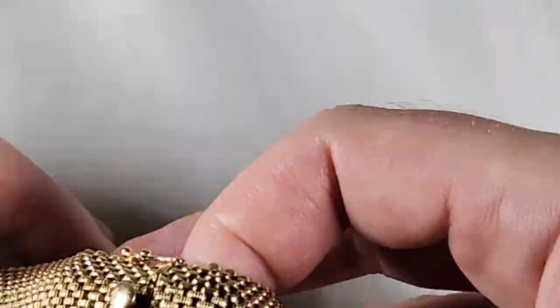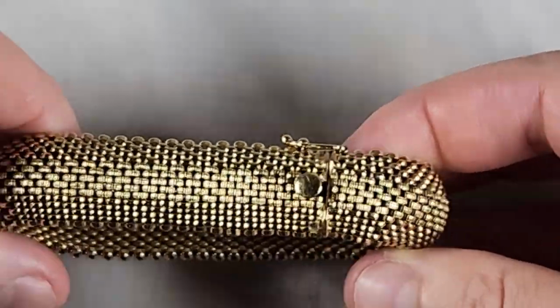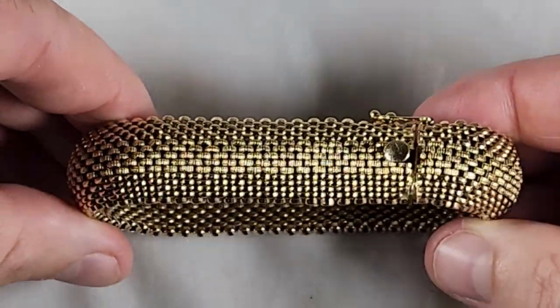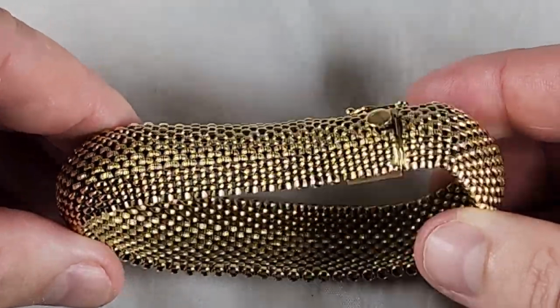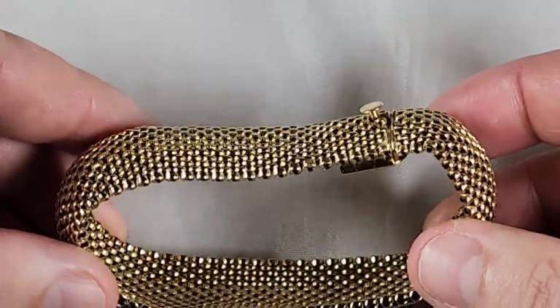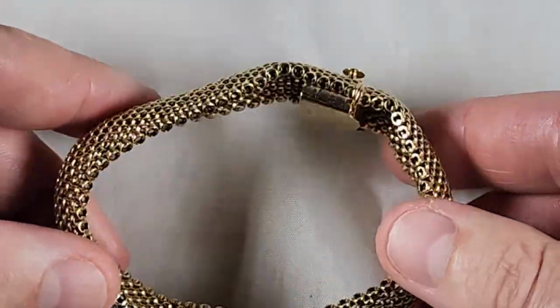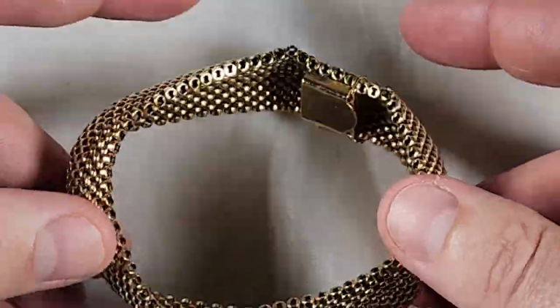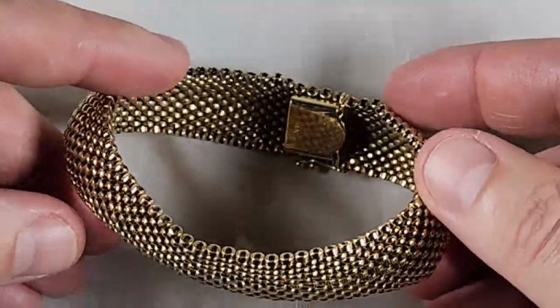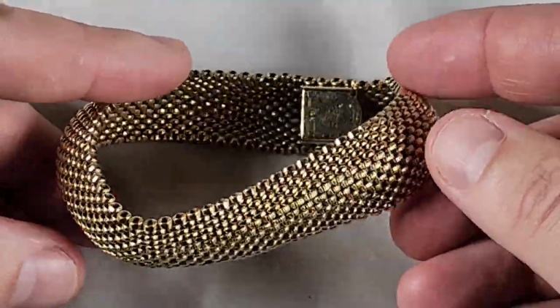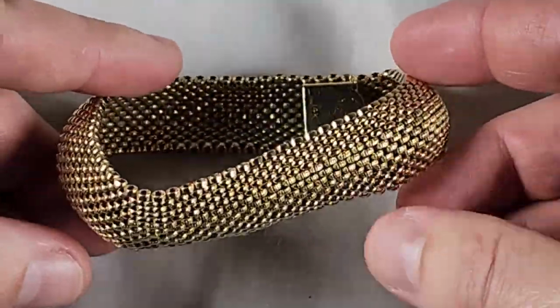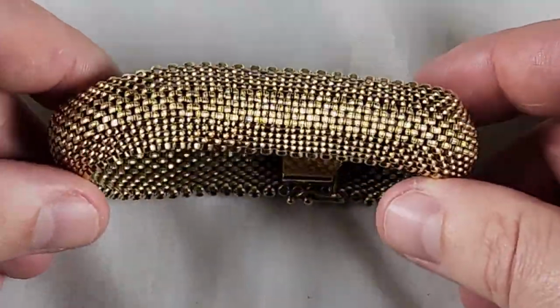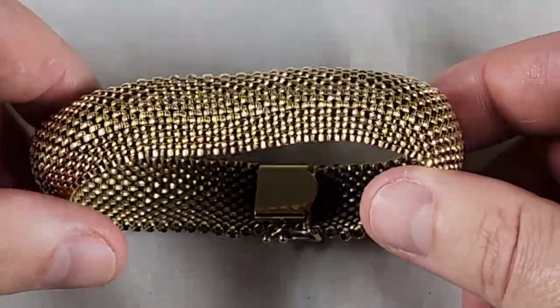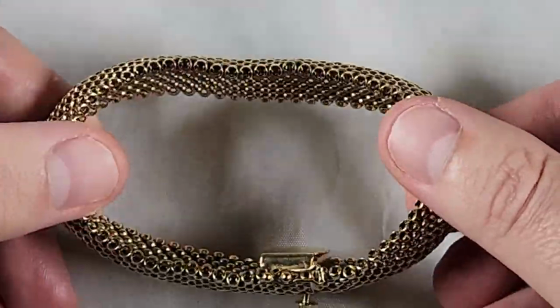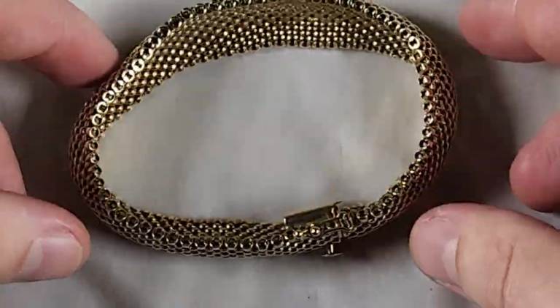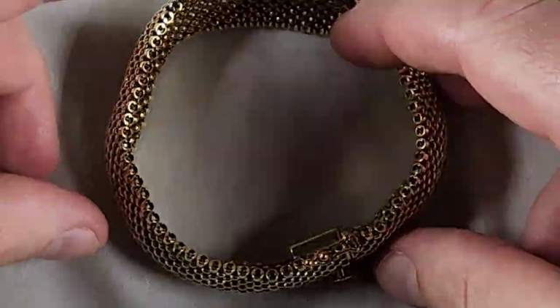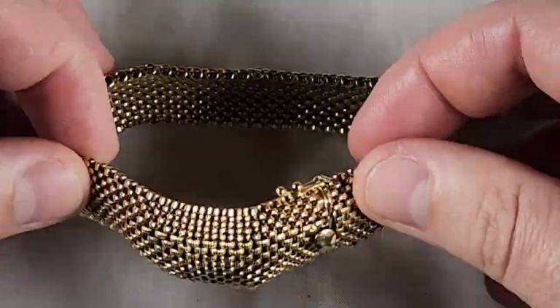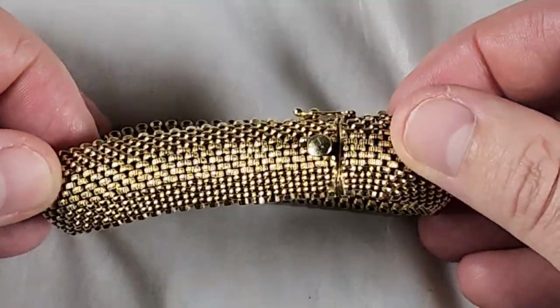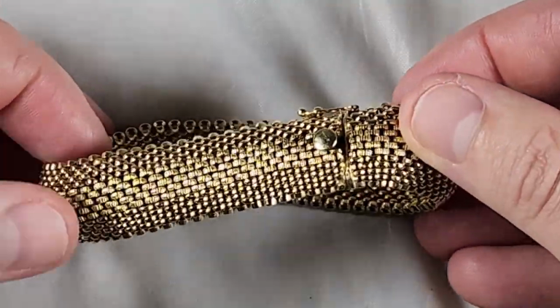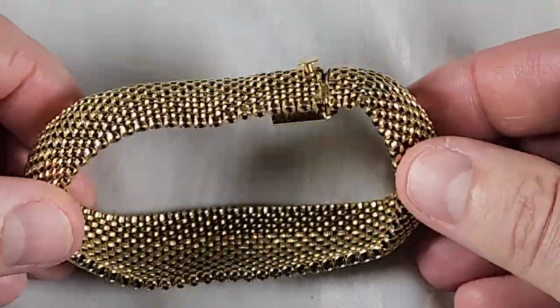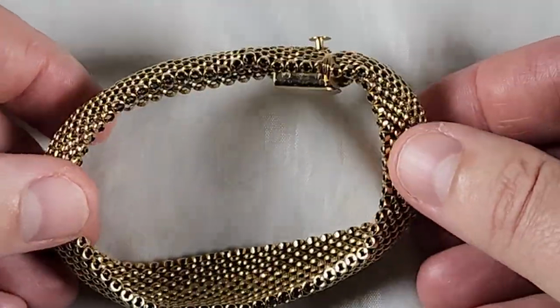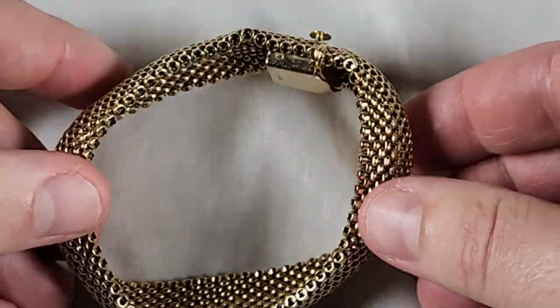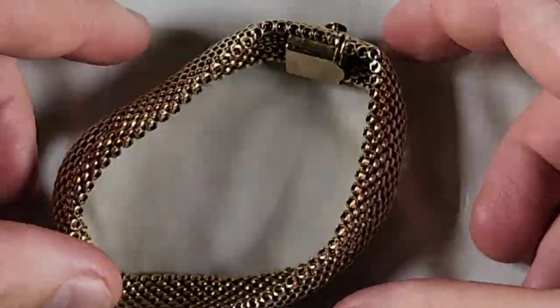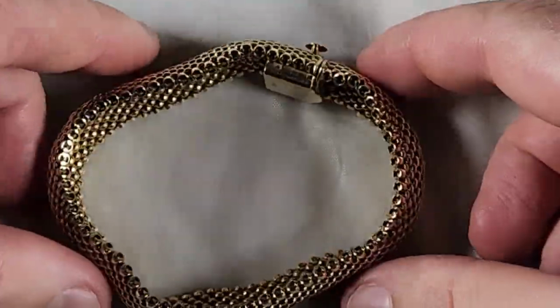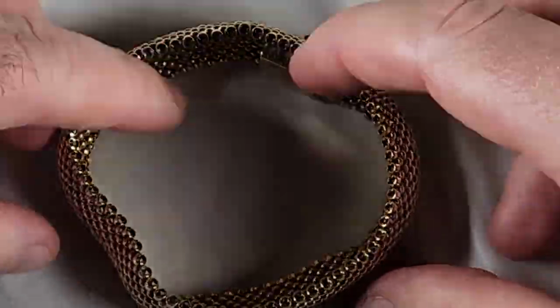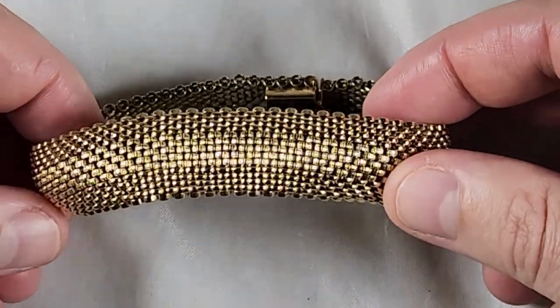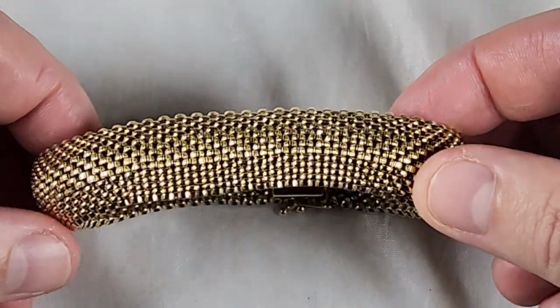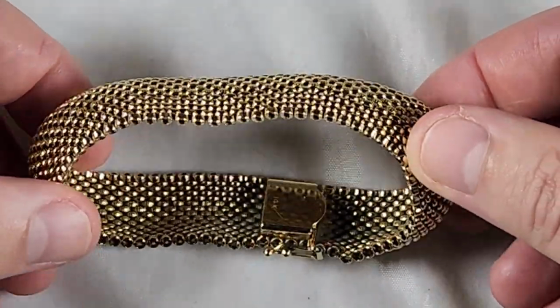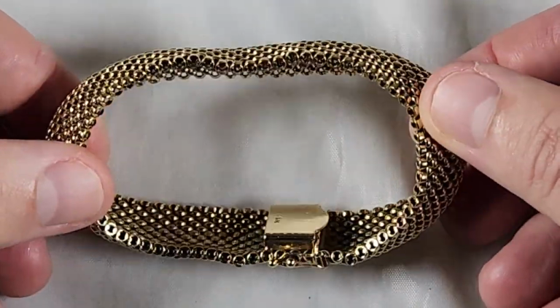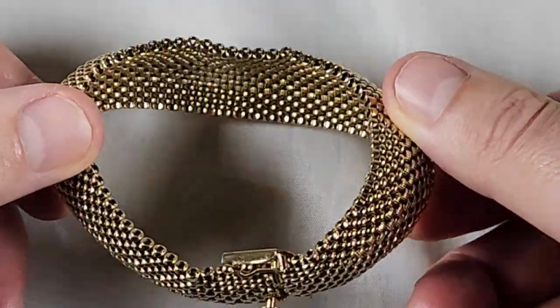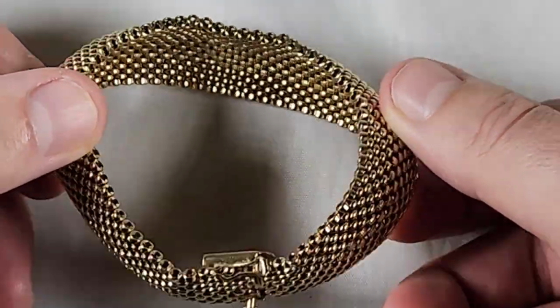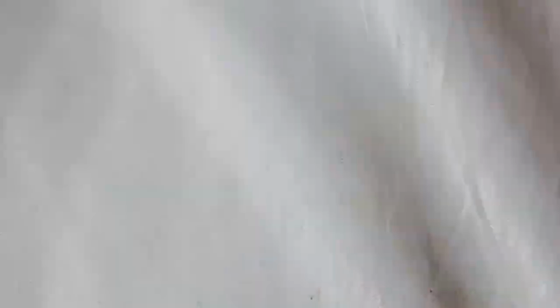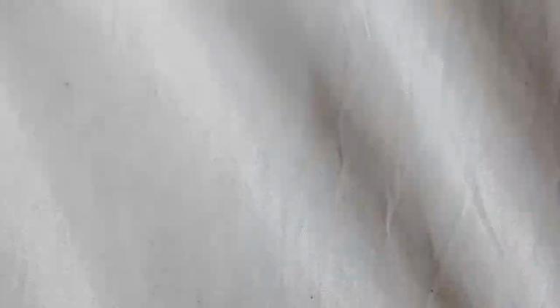I got a big 14 karat gold bracelet here. This is about 36 grams. Got an okay deal on this — just kind of a scrap deal, make a little bit of money, not too much. But a nice piece.